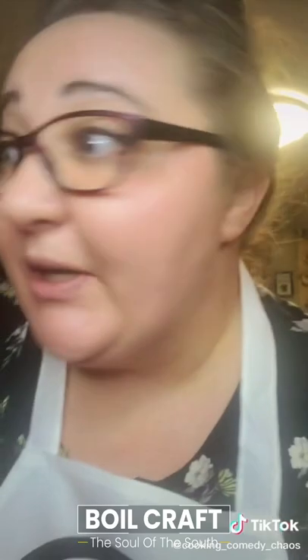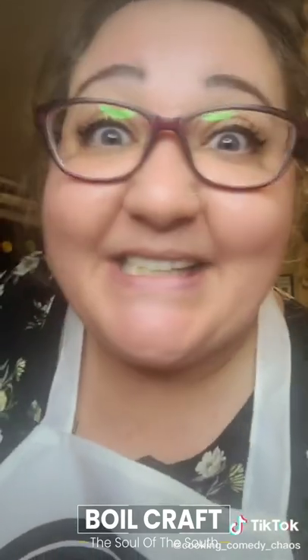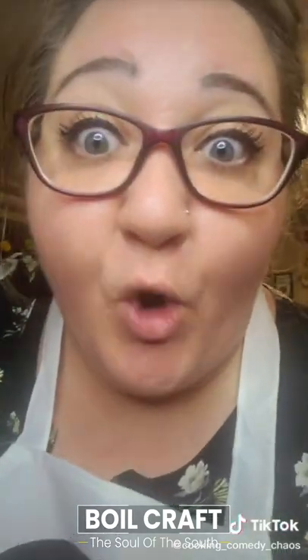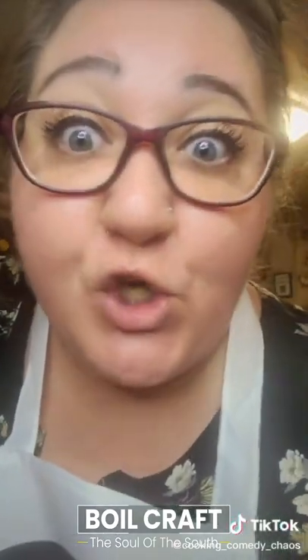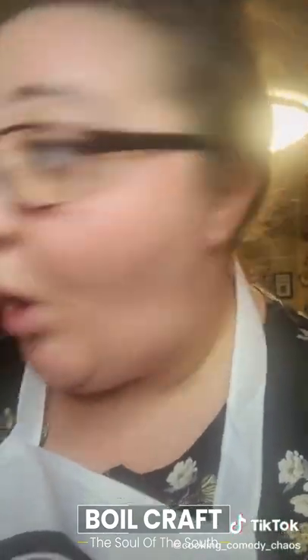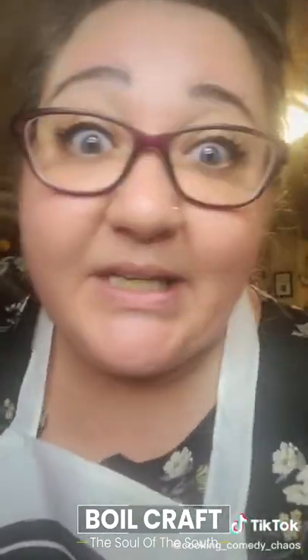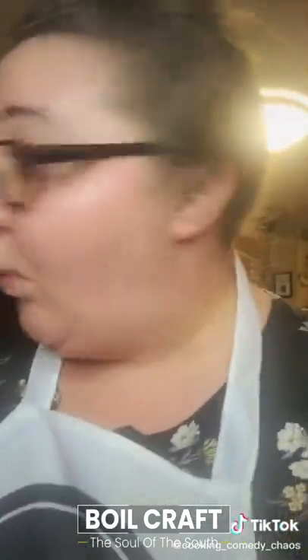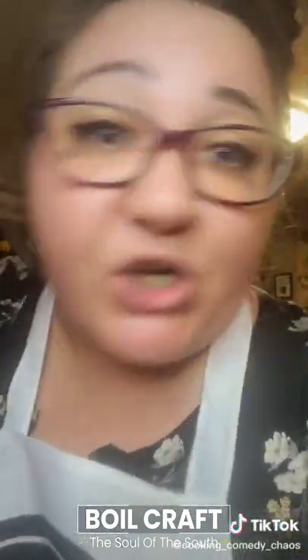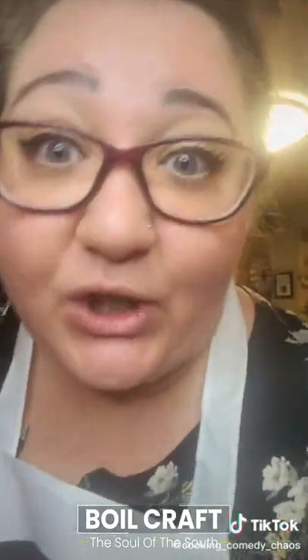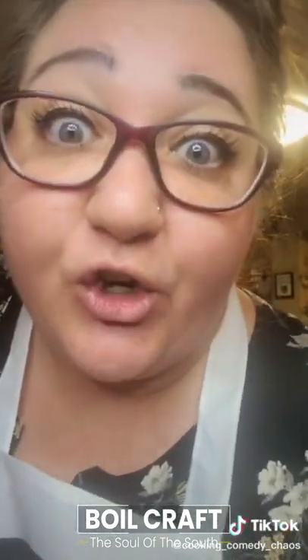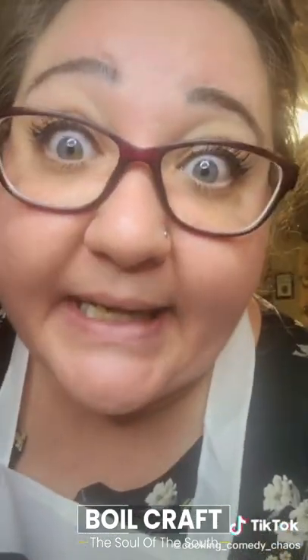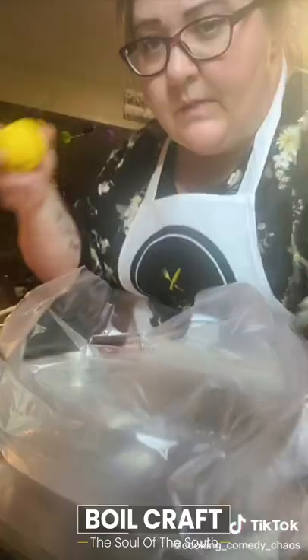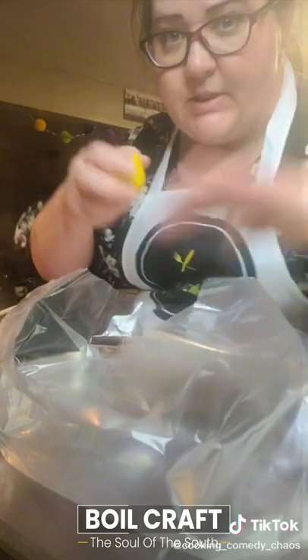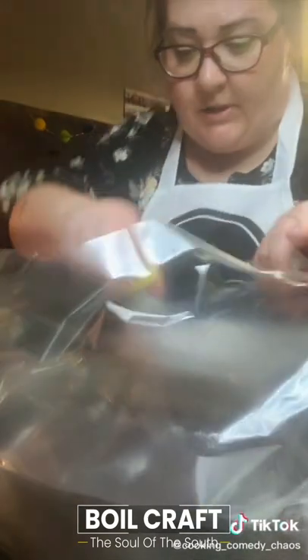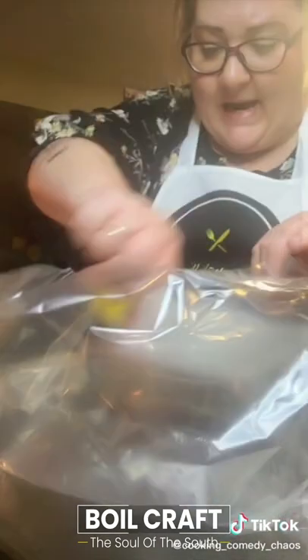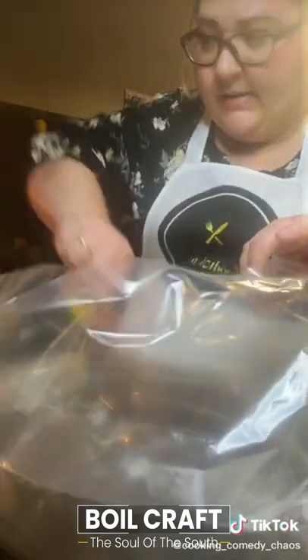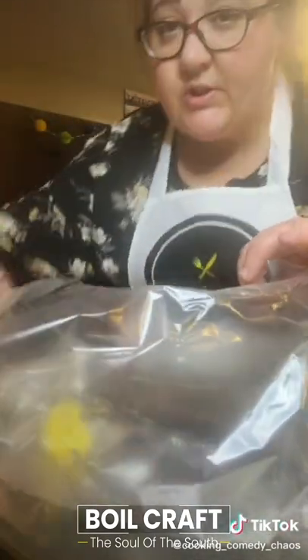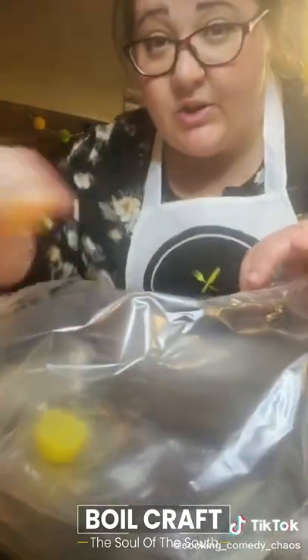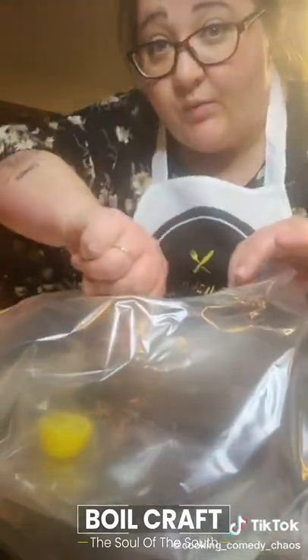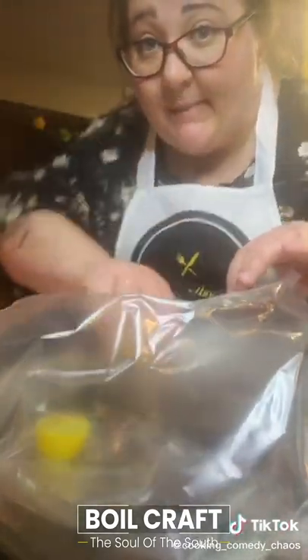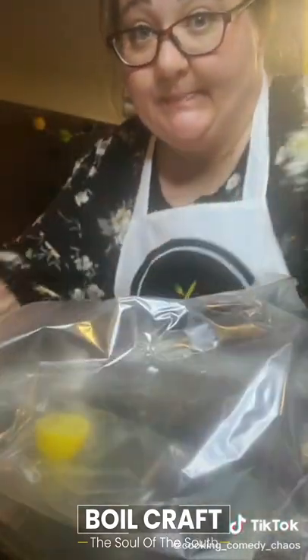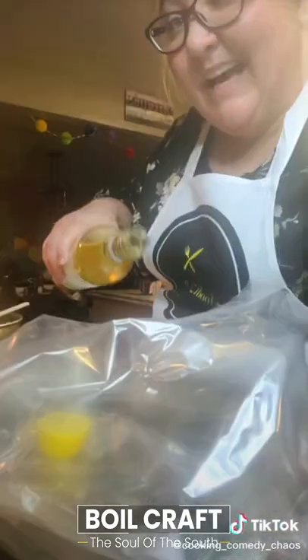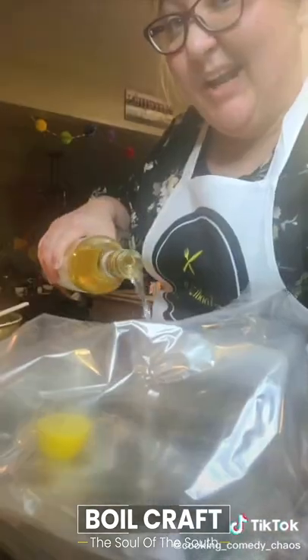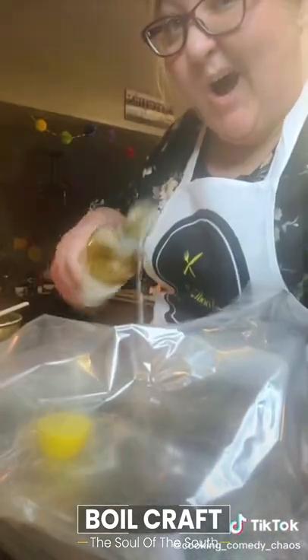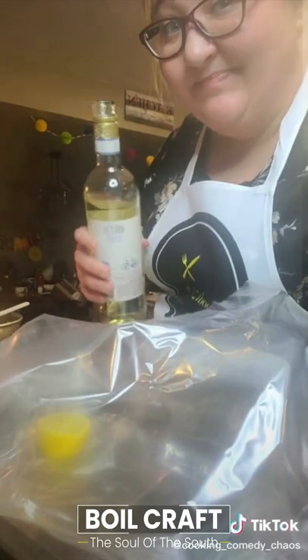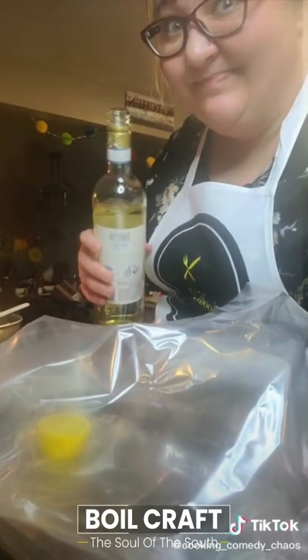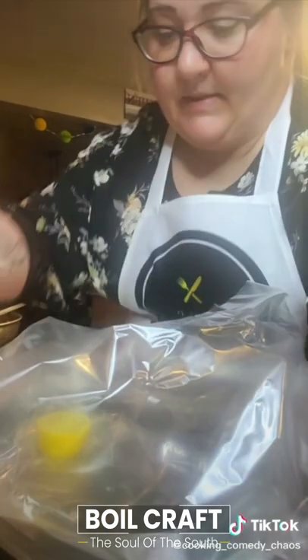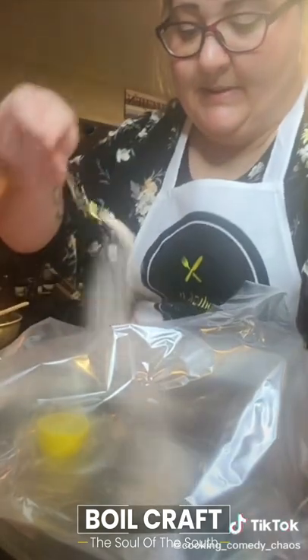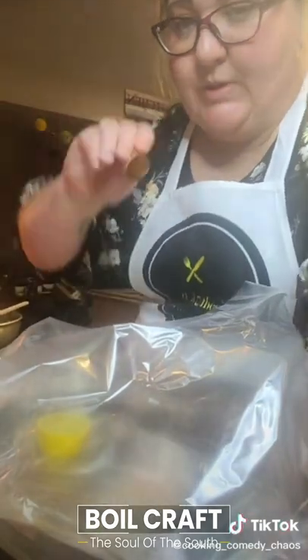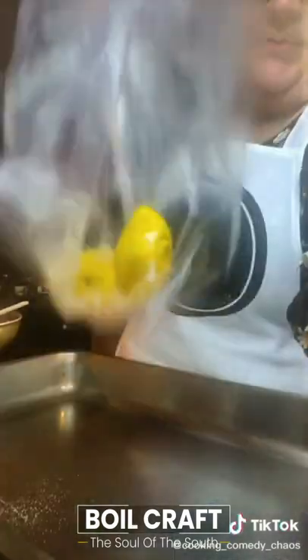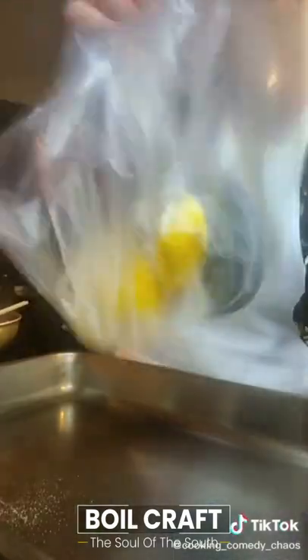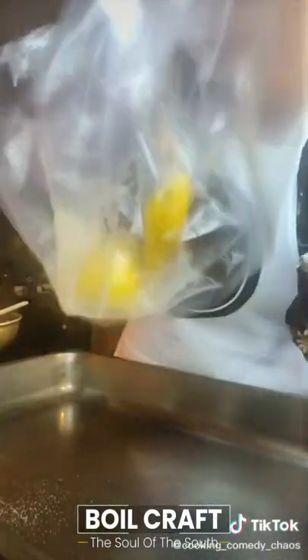I'm only making a seafood boil for two people. I don't need to waste $30 on ingredients. Open your bag, squeeze in the juice of one lemon. I'm going to hit it with a little white wine and some salt. Shake, shake, shake.